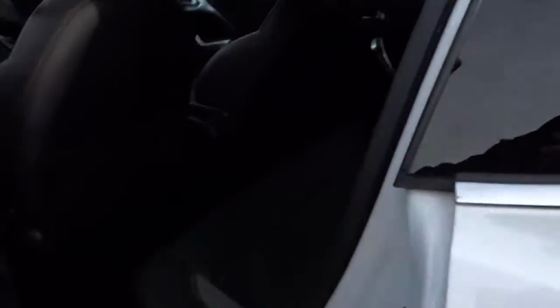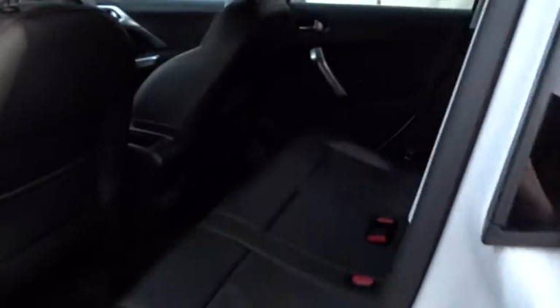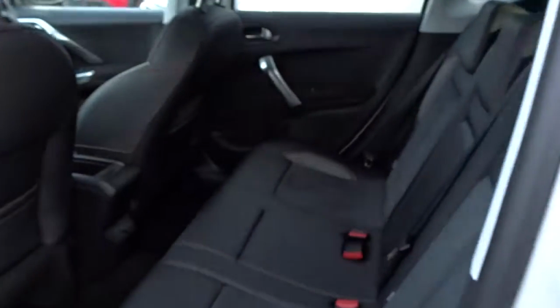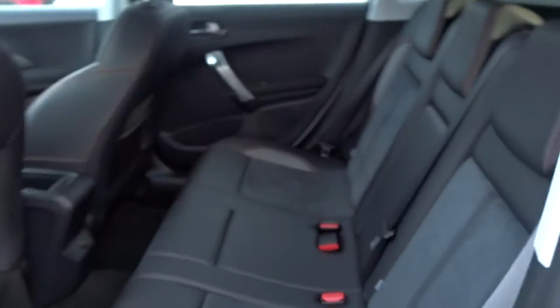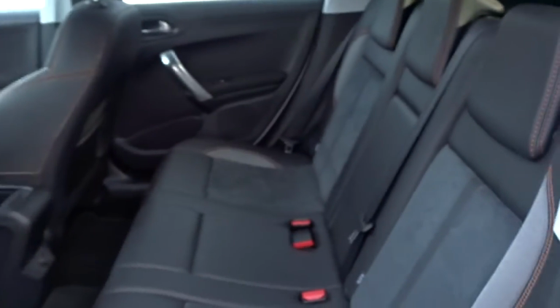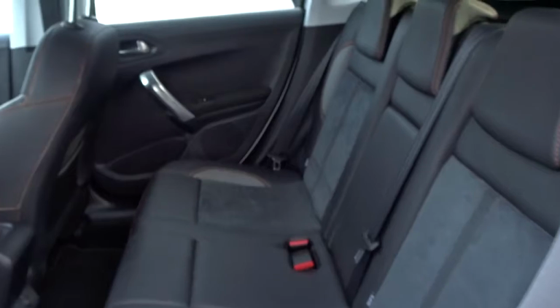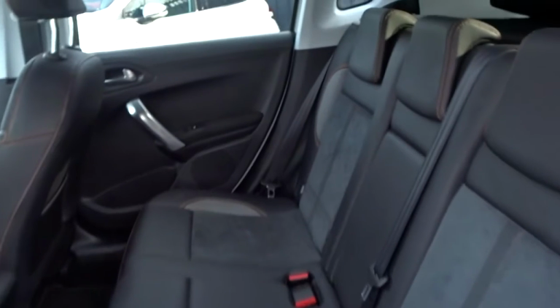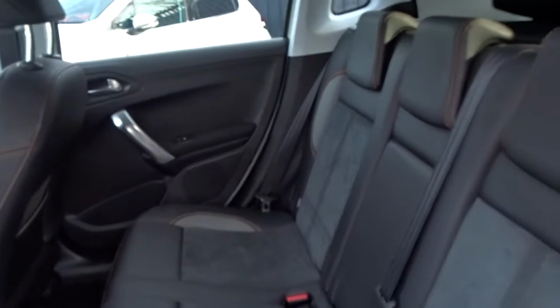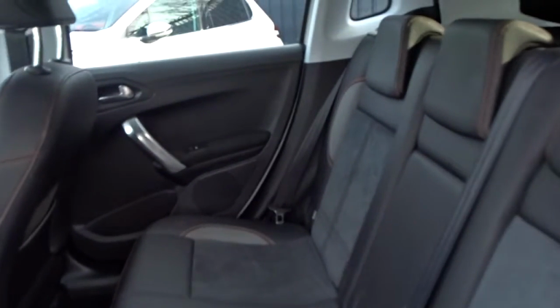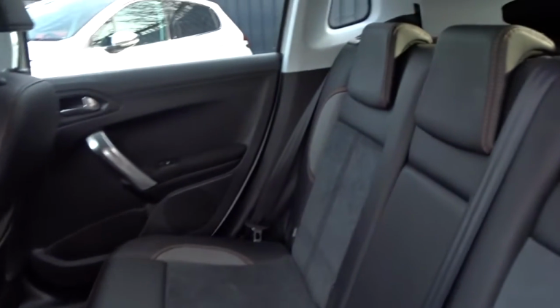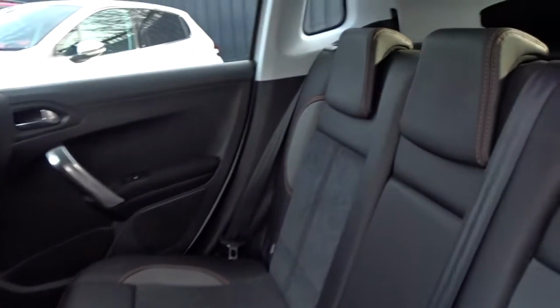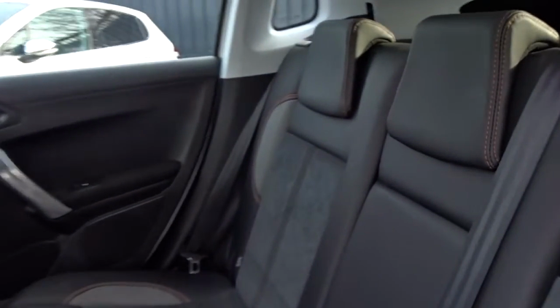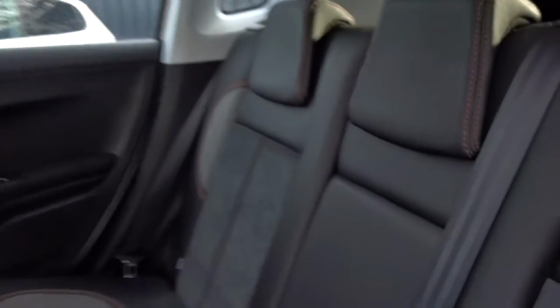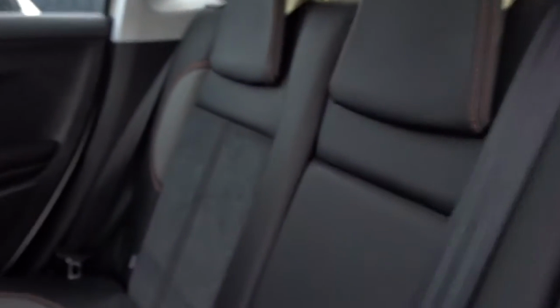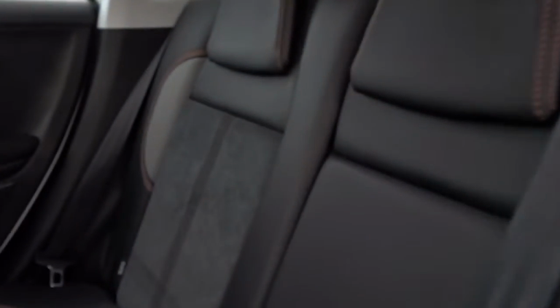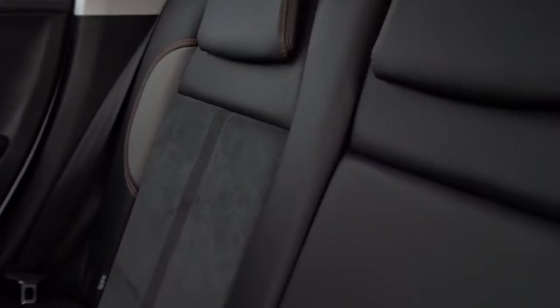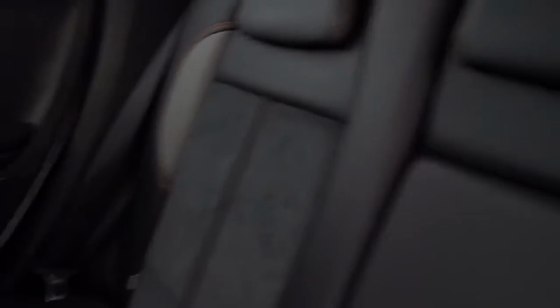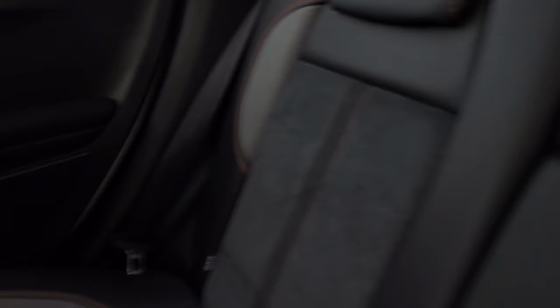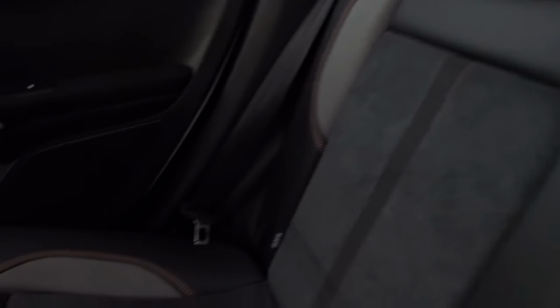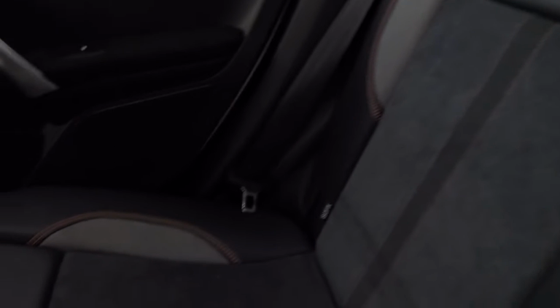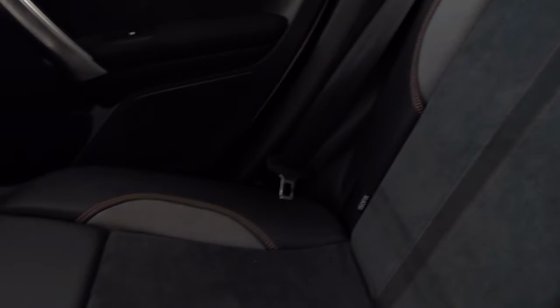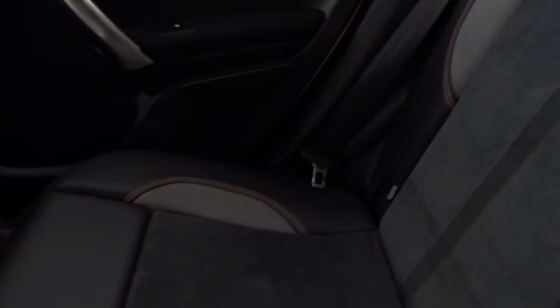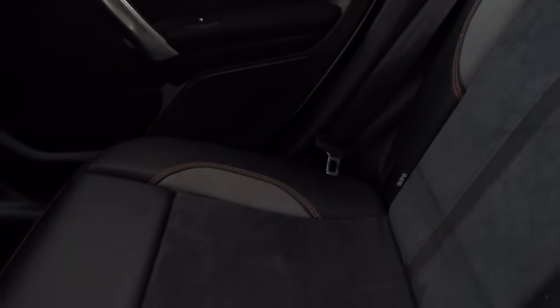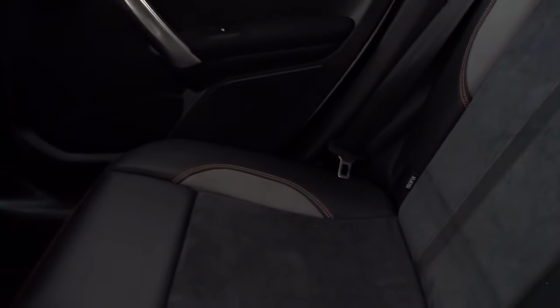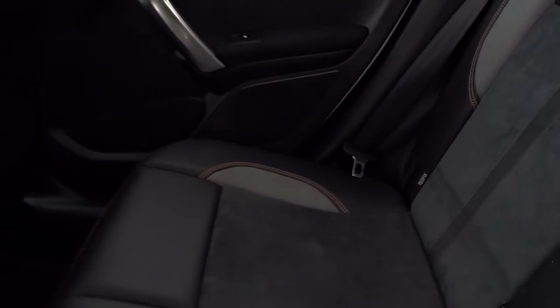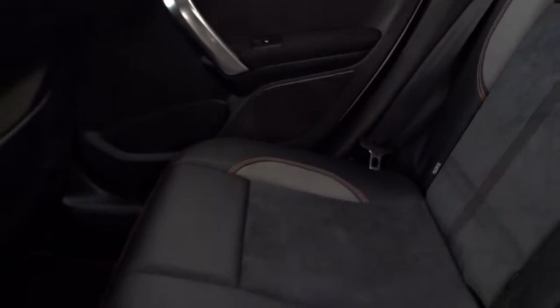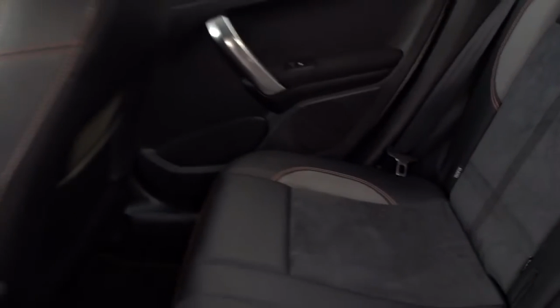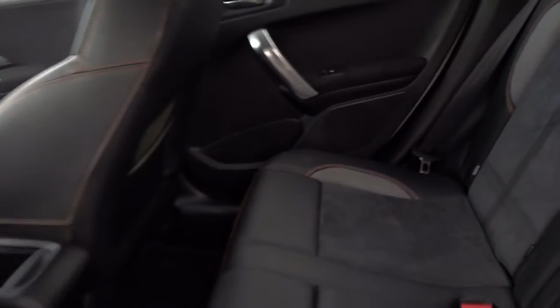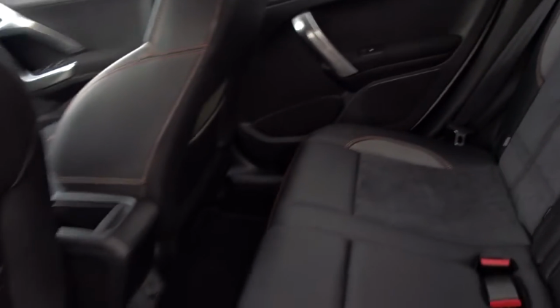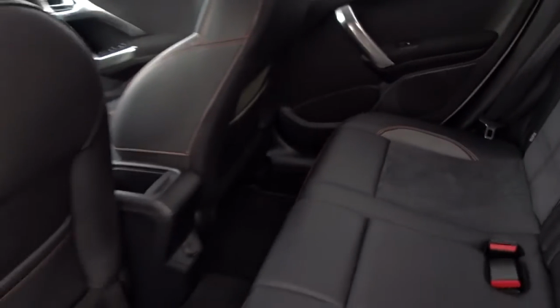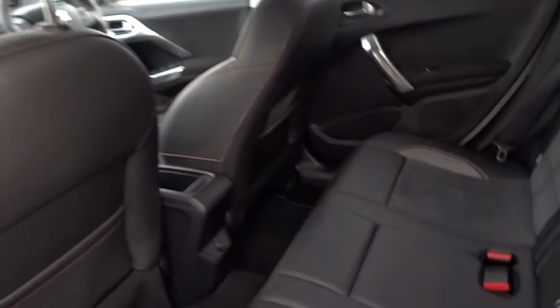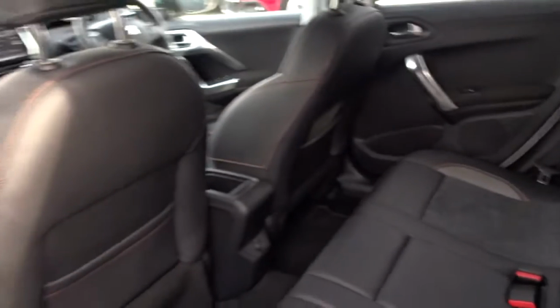The rear of the car has seating intact for three passengers to sit quite comfortably, really nicely trimmed with velour and vinyl seat facings. As mentioned, the rear seats feature ISOFIX for child seat fittings and there's lots of legroom in there, even when the front seats are quite far back.